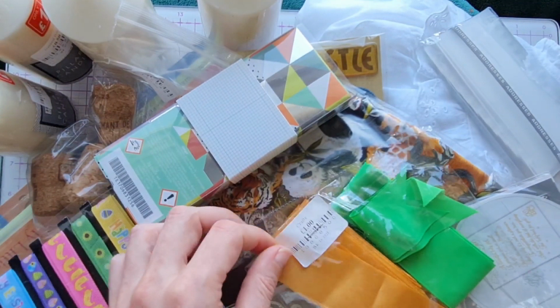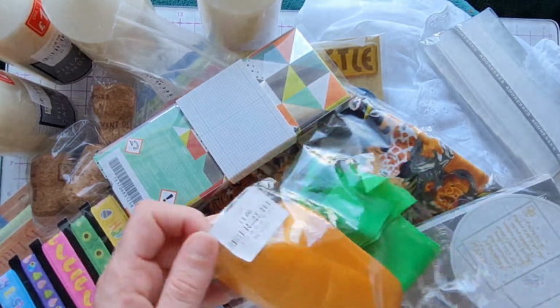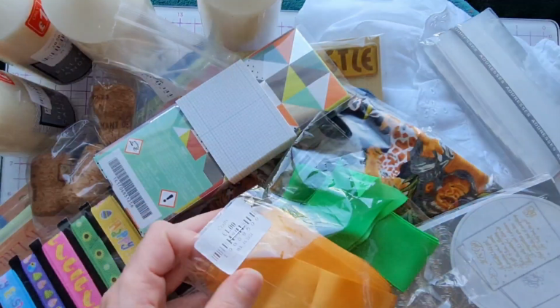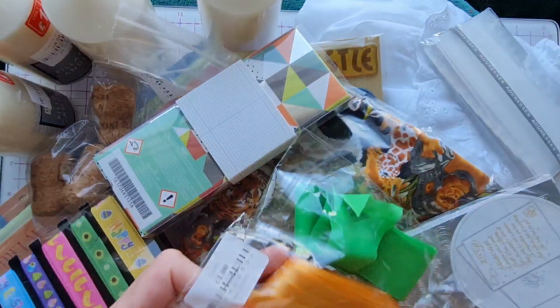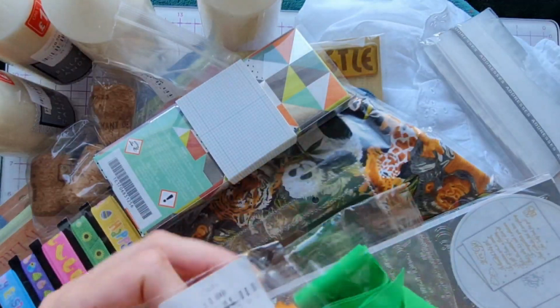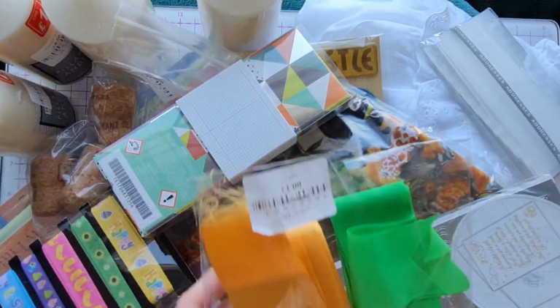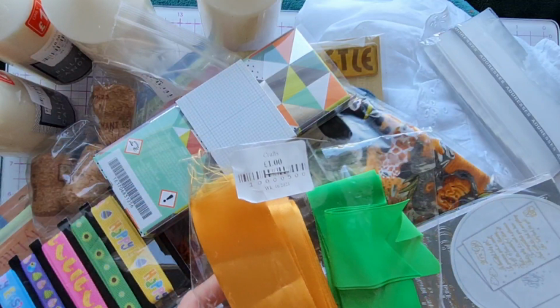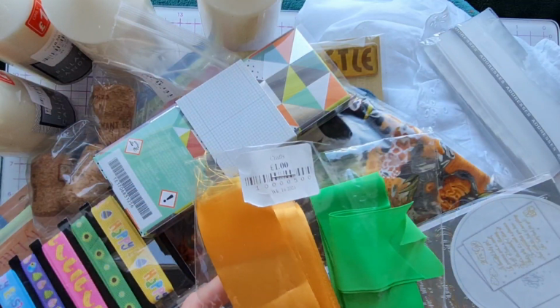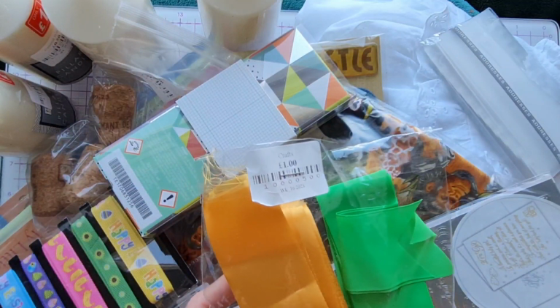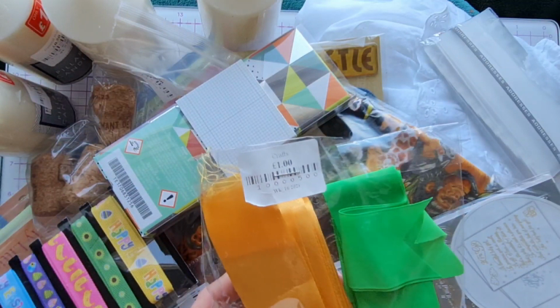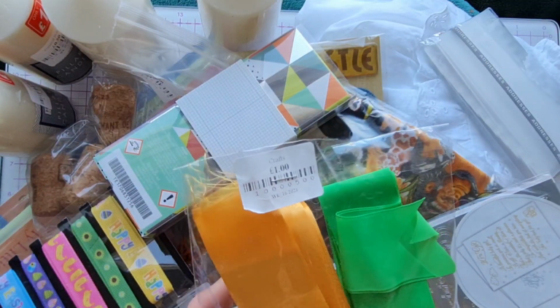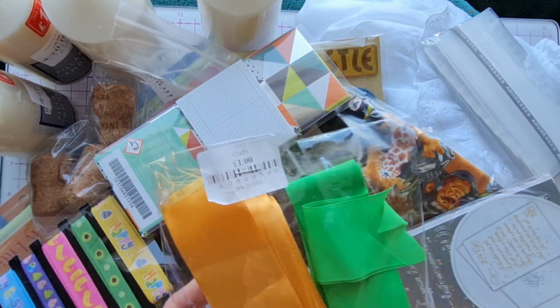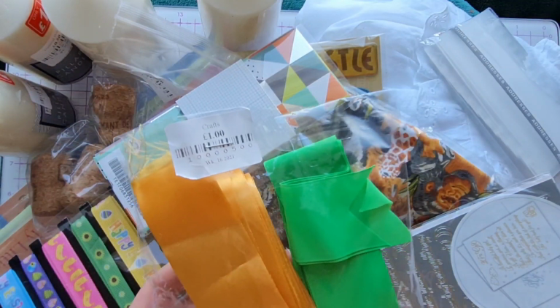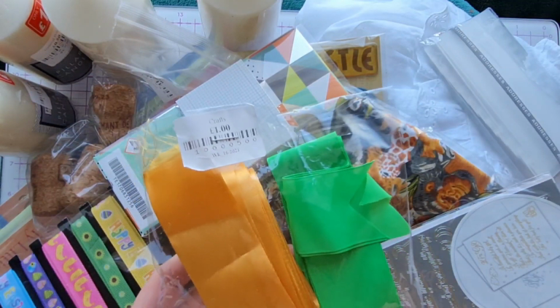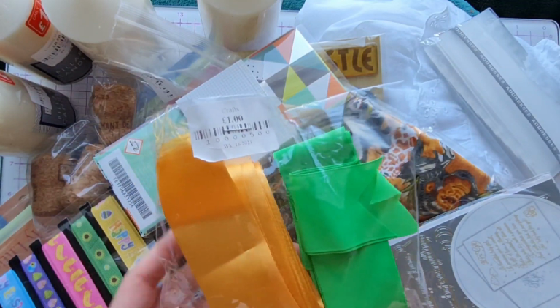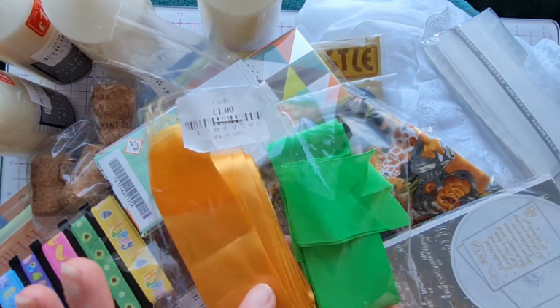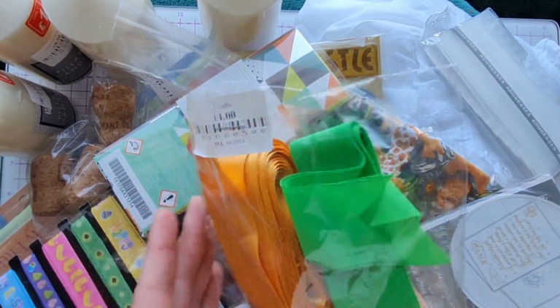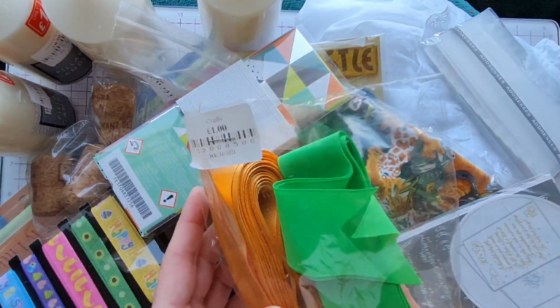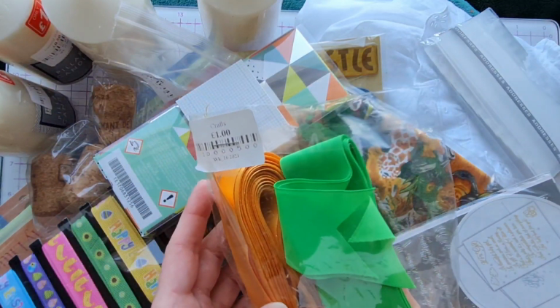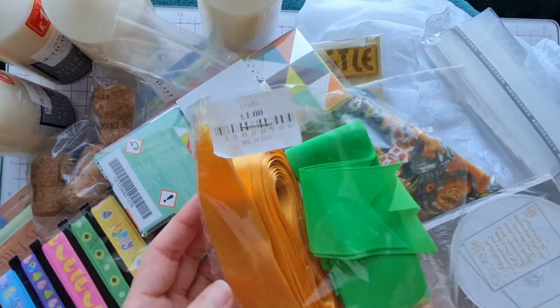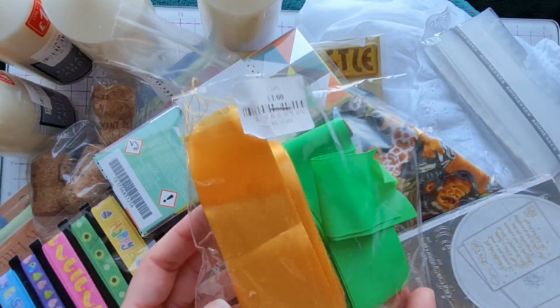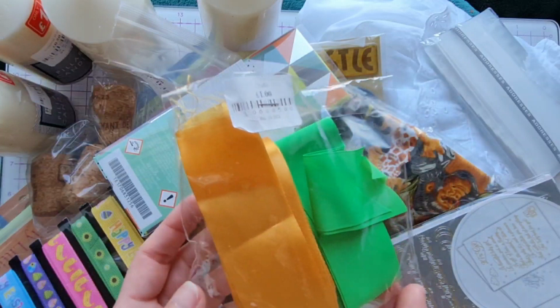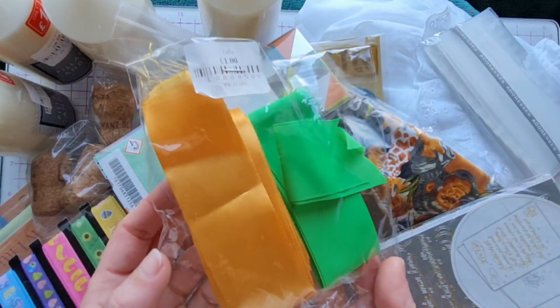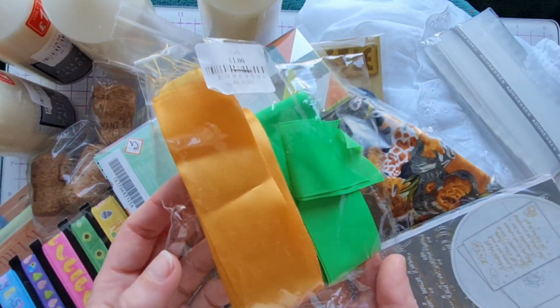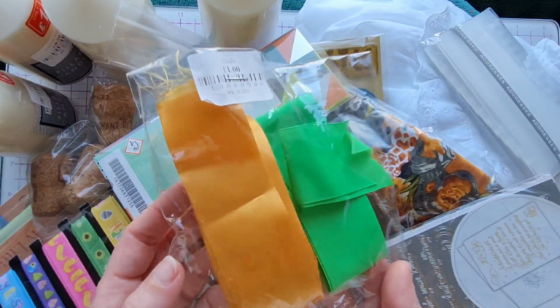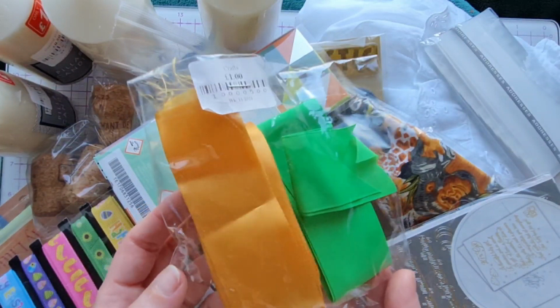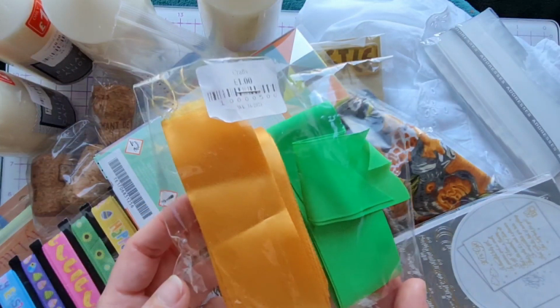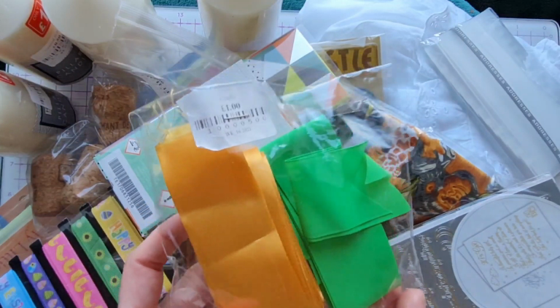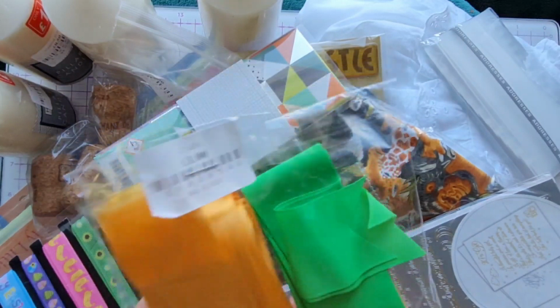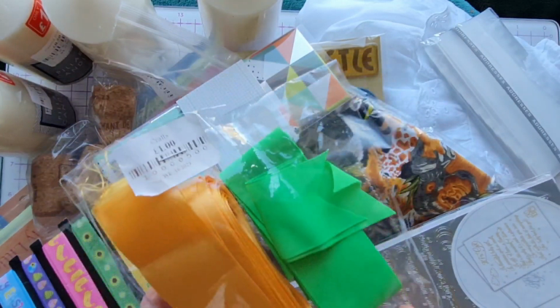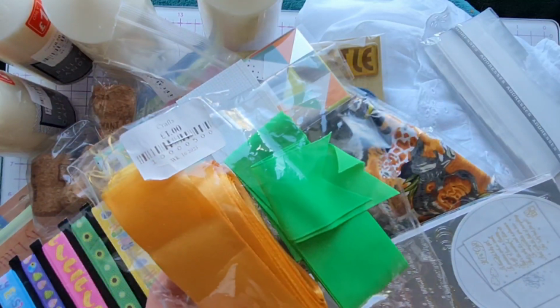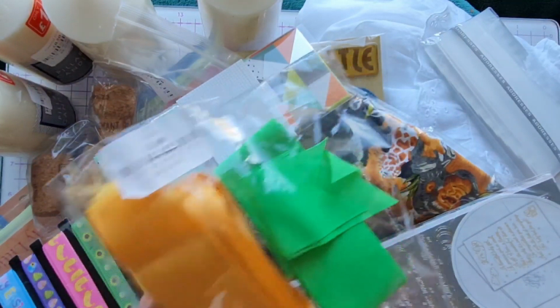Next, we picked up some more ribbon — we have a slight ribbon addiction here at Crafty Seas — but for £1 there's absolutely loads of that lovely autumnal gold shade, perfect for this time of year.